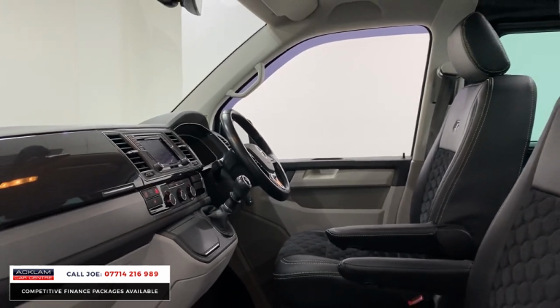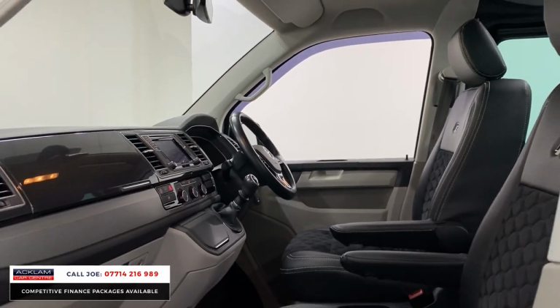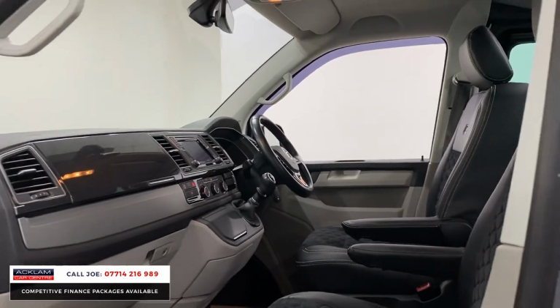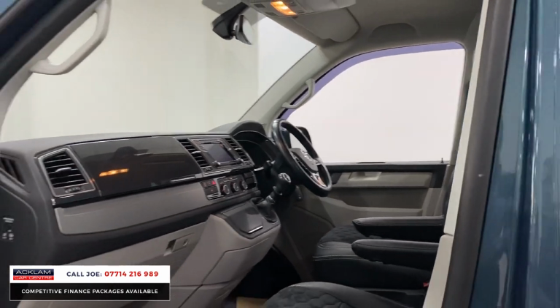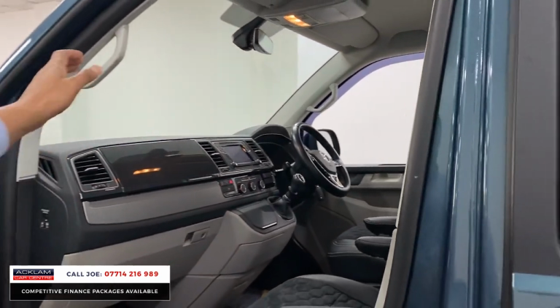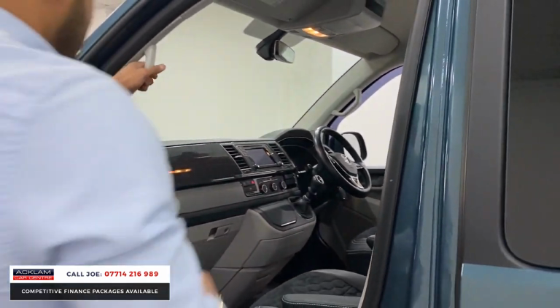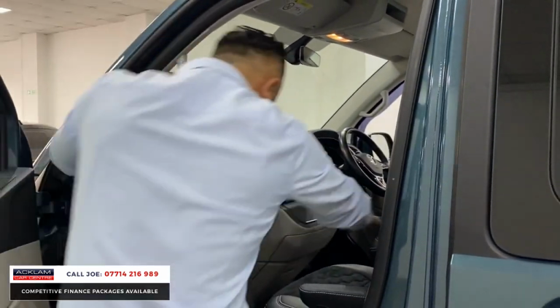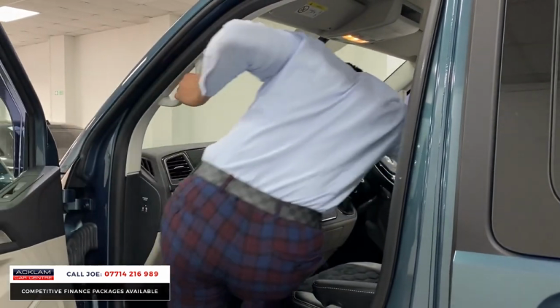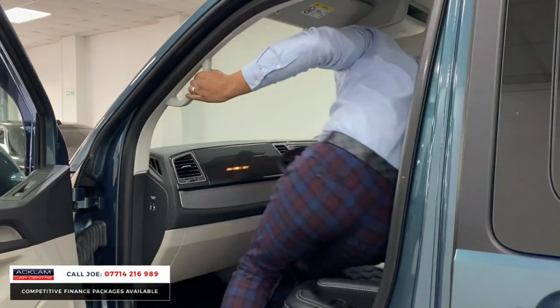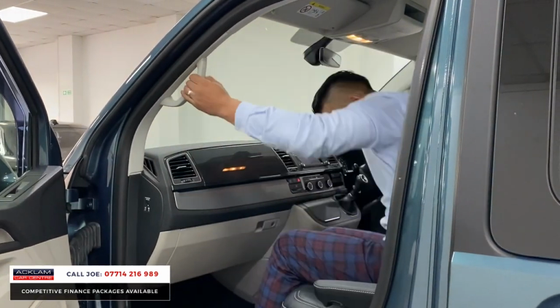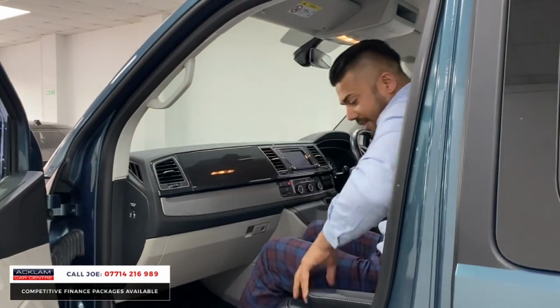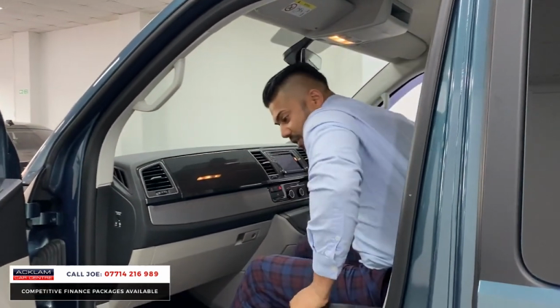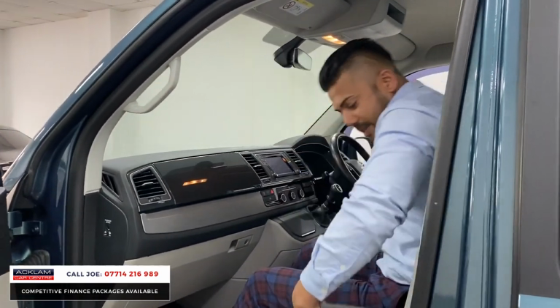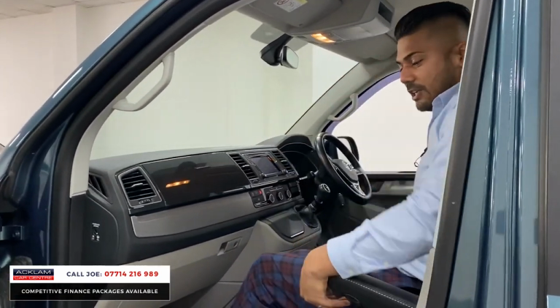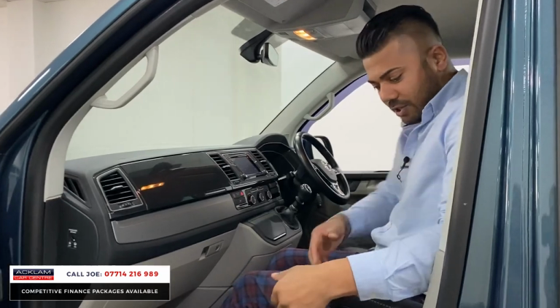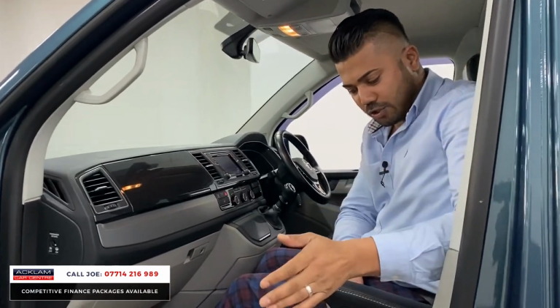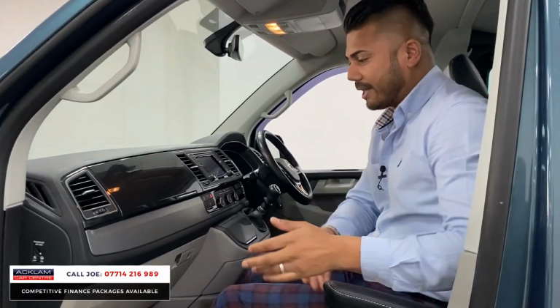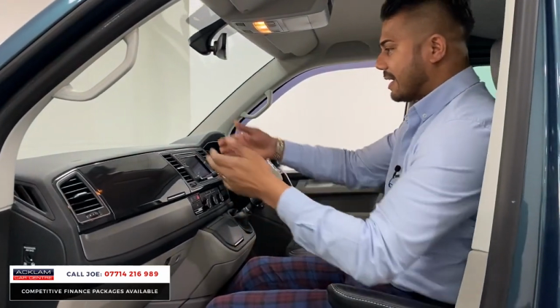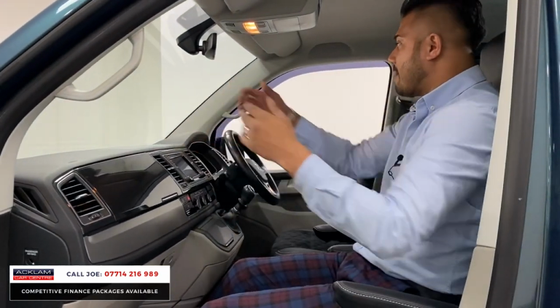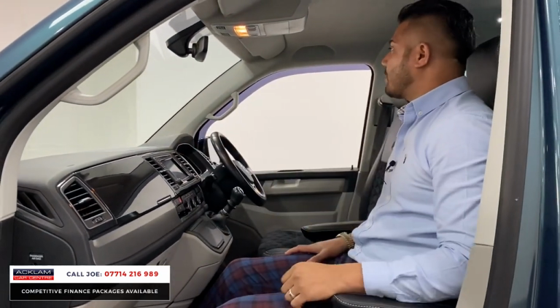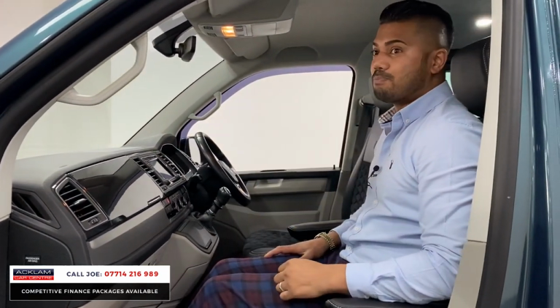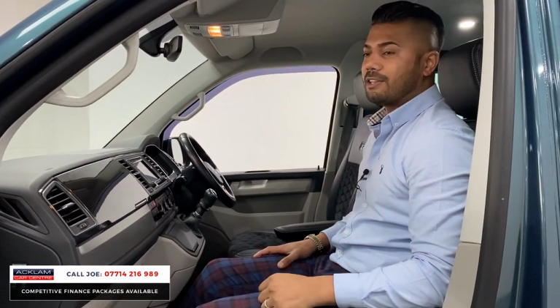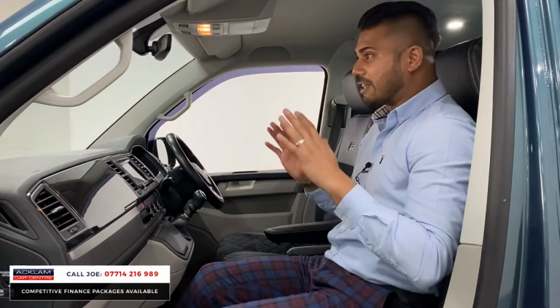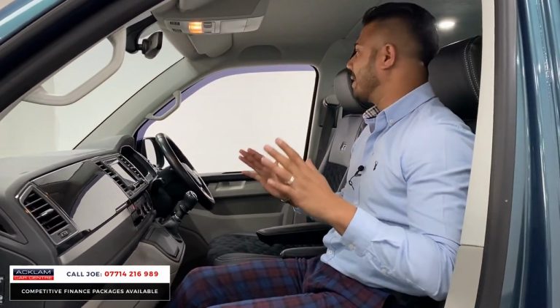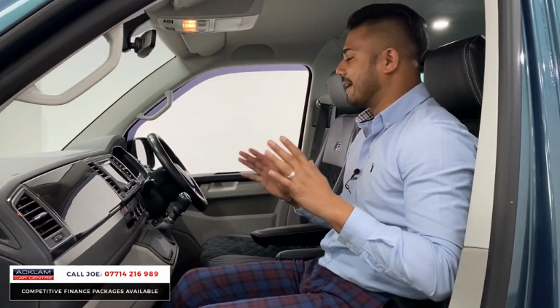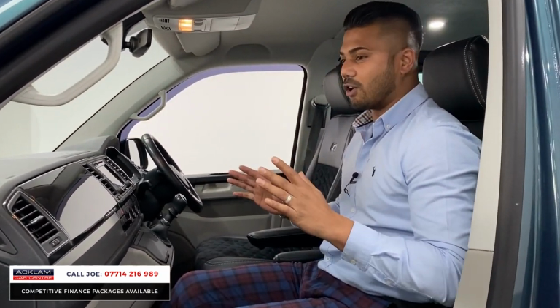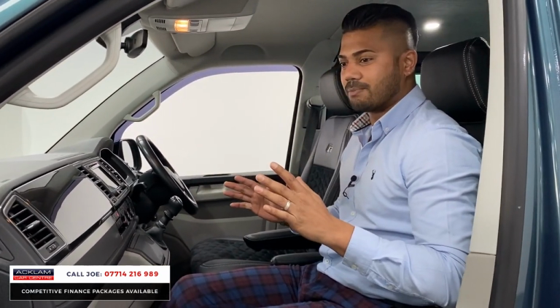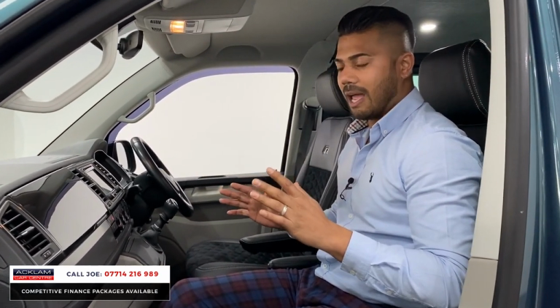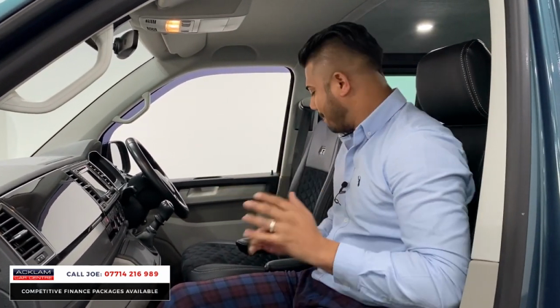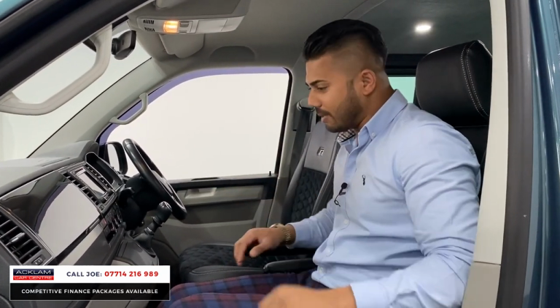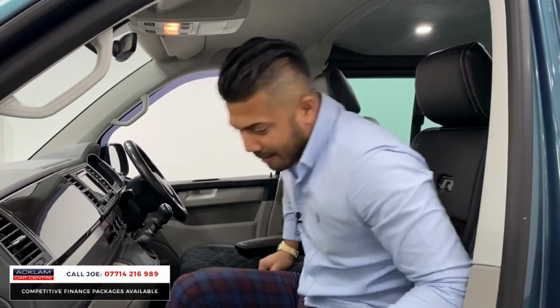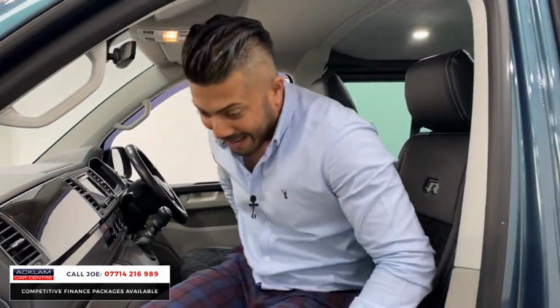Grab handles, you're nice and high up. Let me get in and show you quickly. When you're in, look at this position — you can adjust all this, but this is brilliant. The visibility is awesome, absolutely mega.